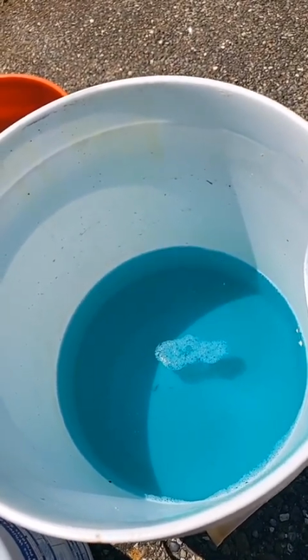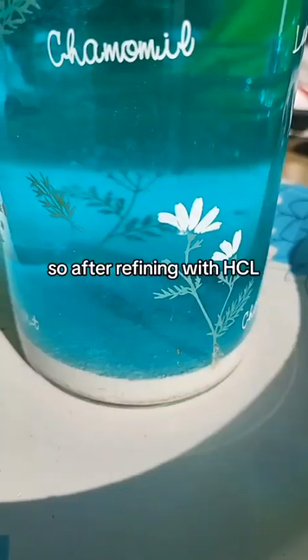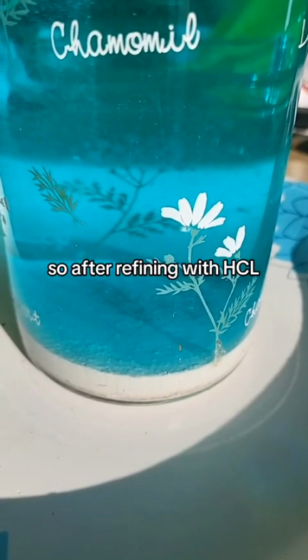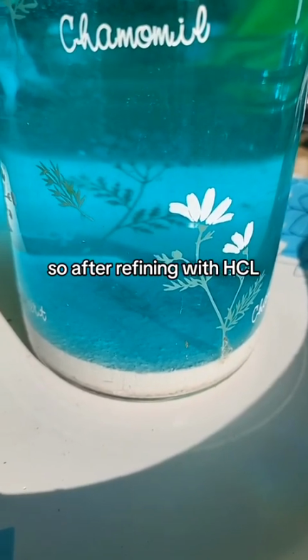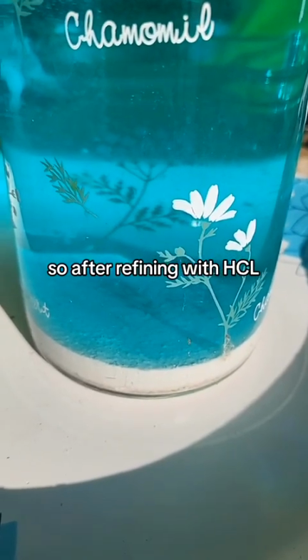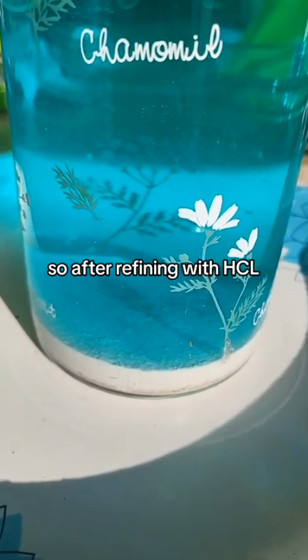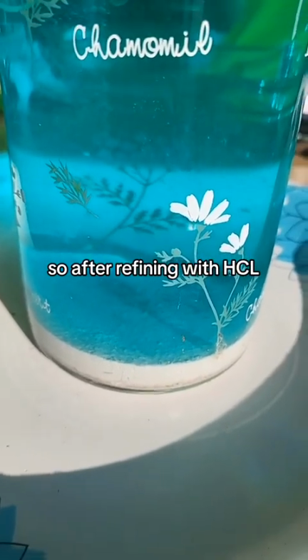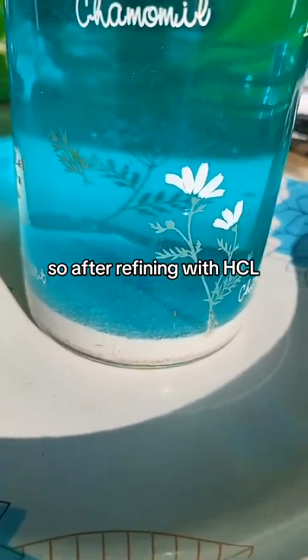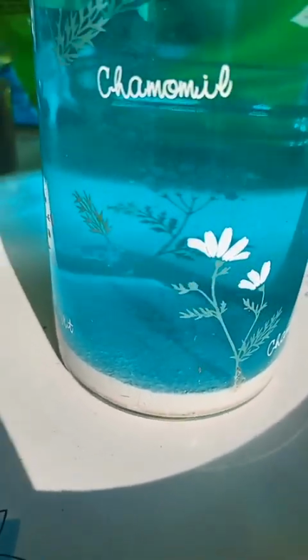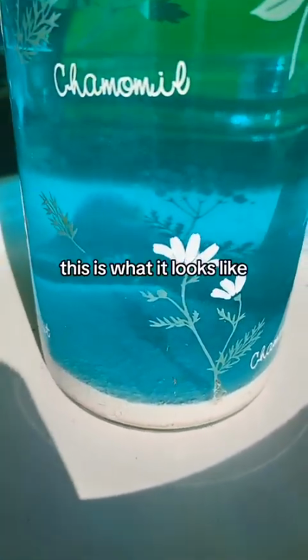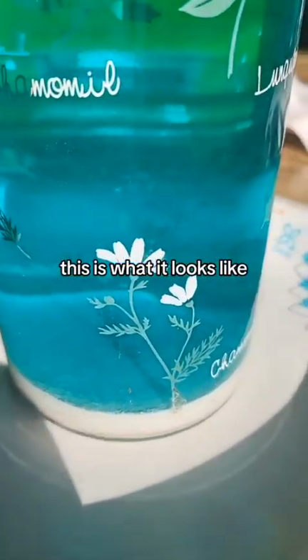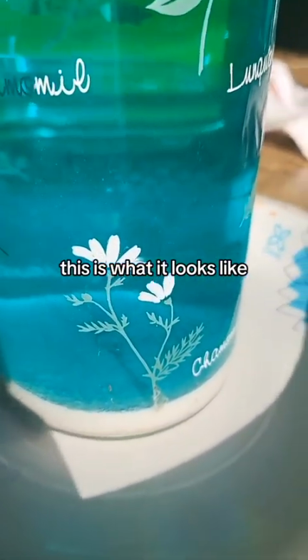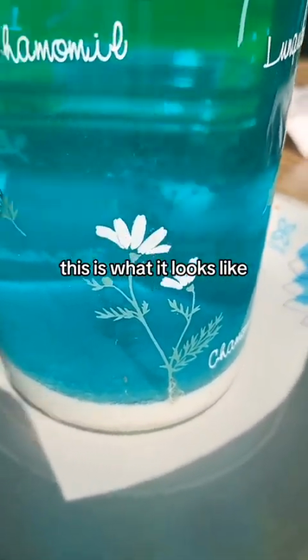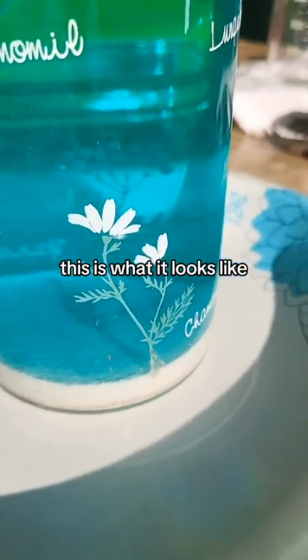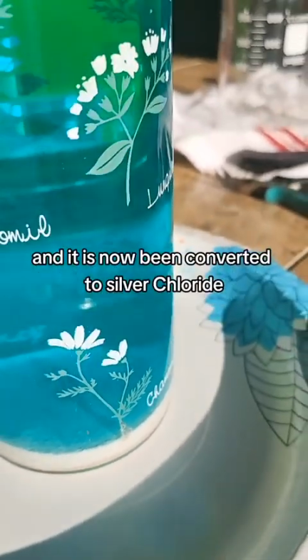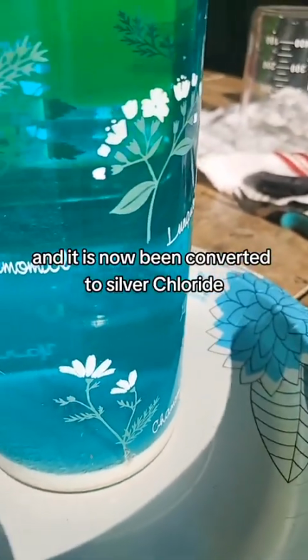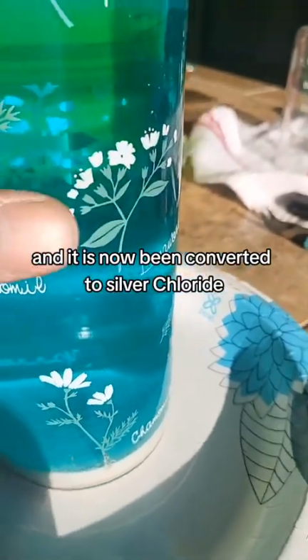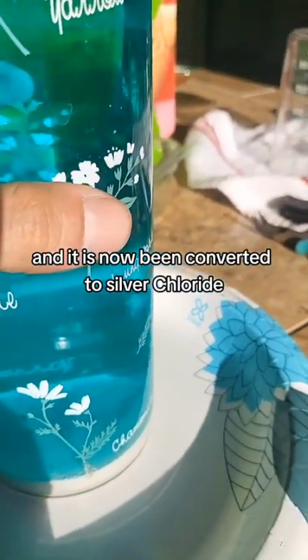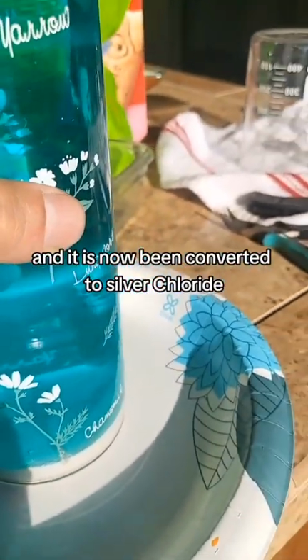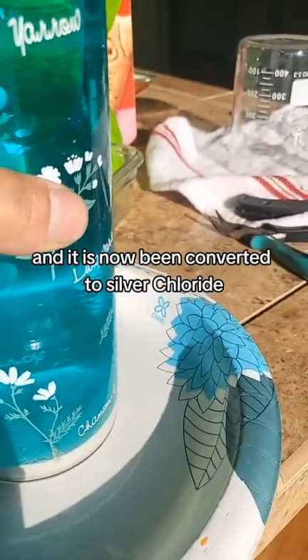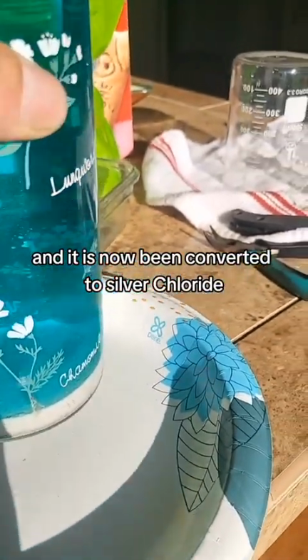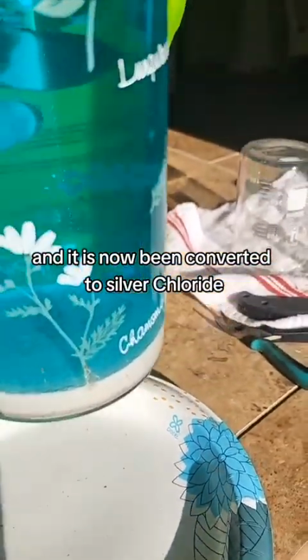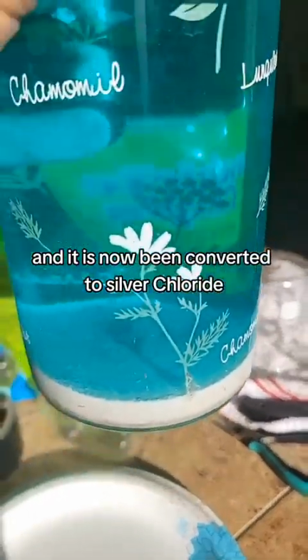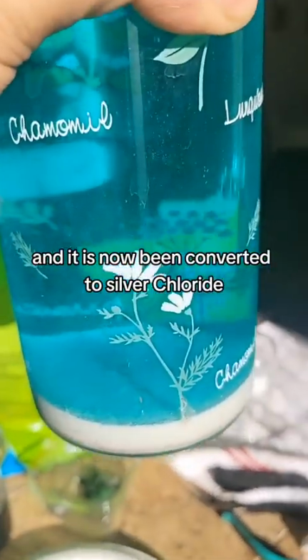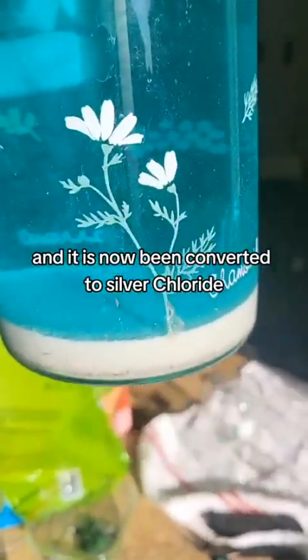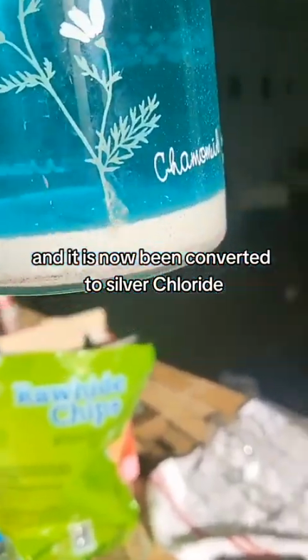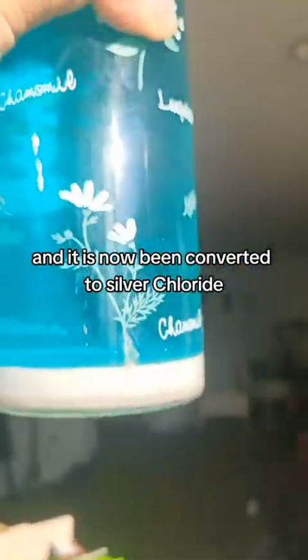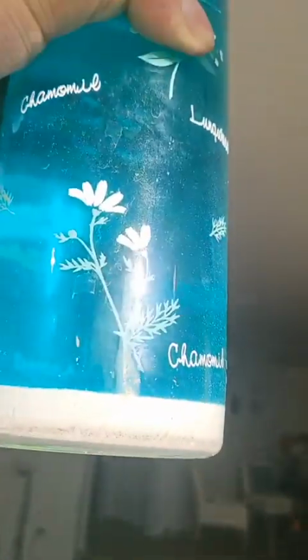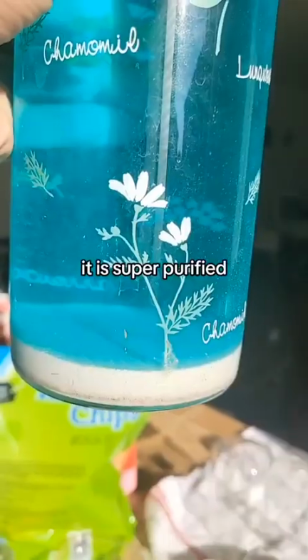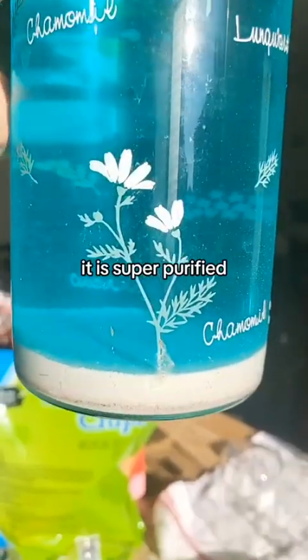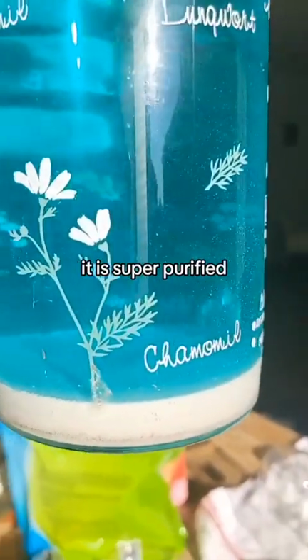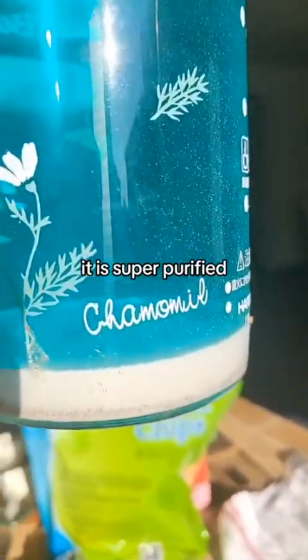After refining with HCl, this is what it looks like. It has now been converted to silver chloride. It is super purified.